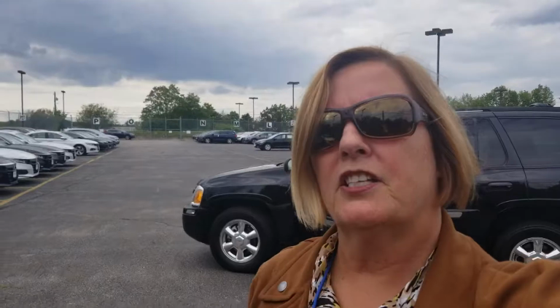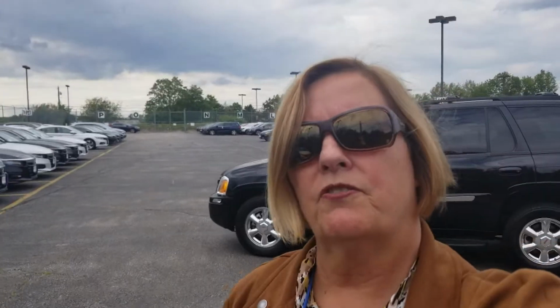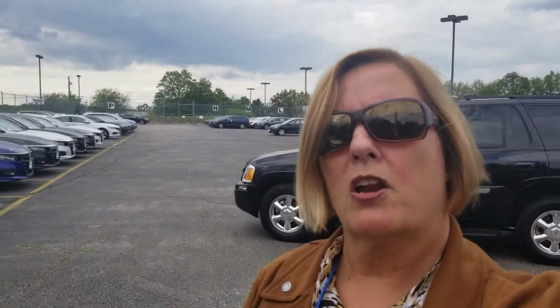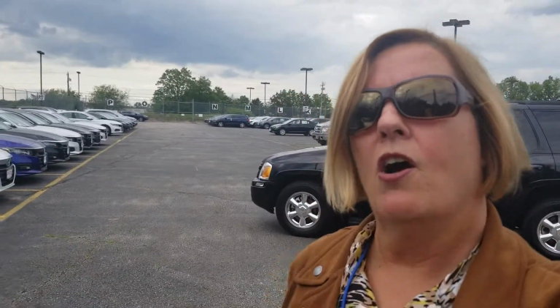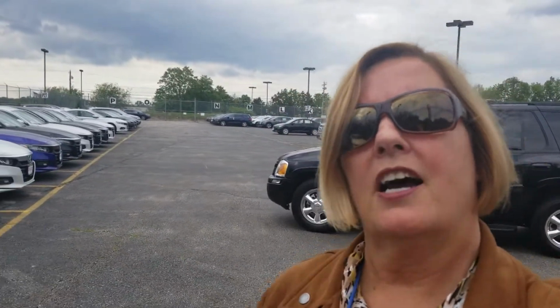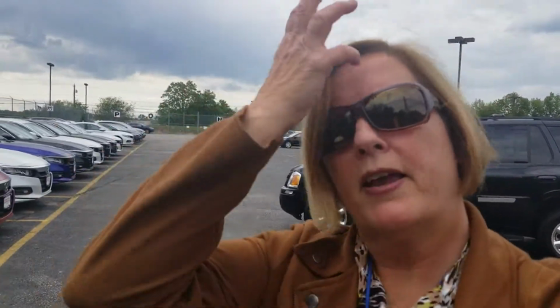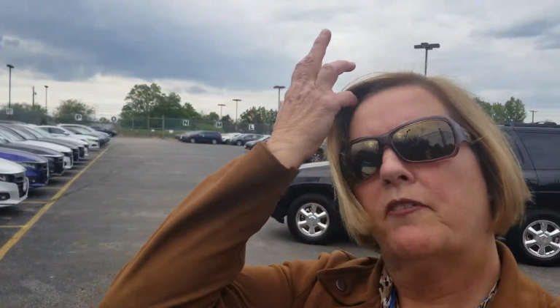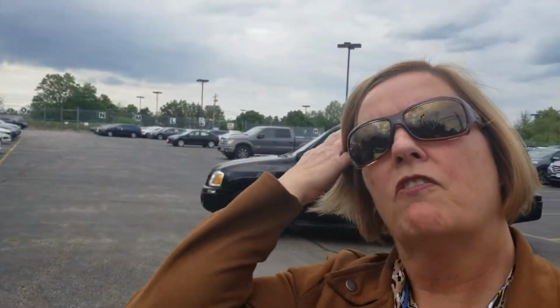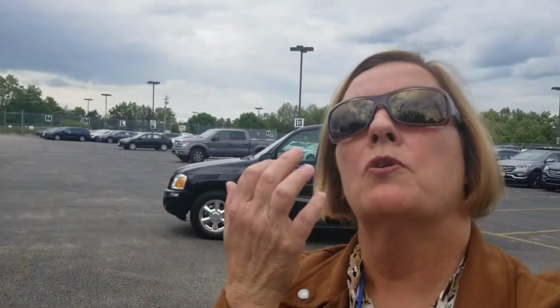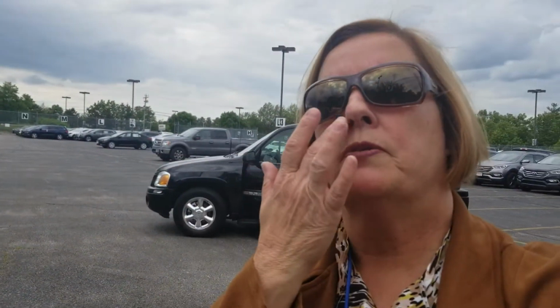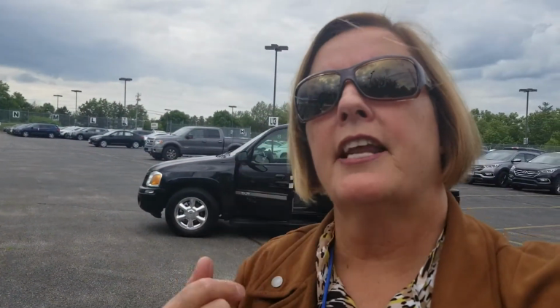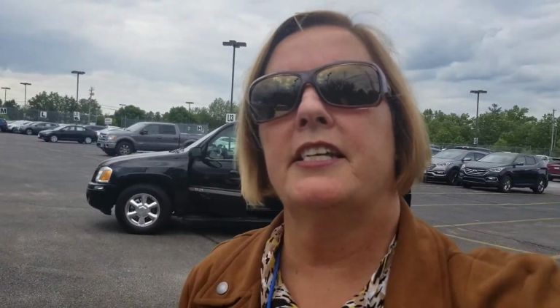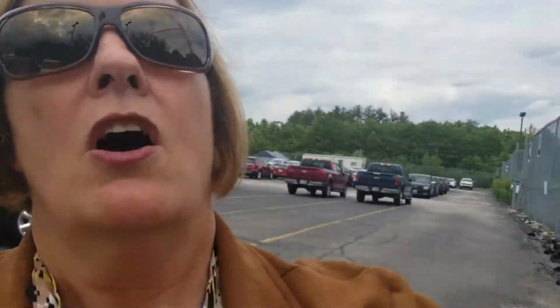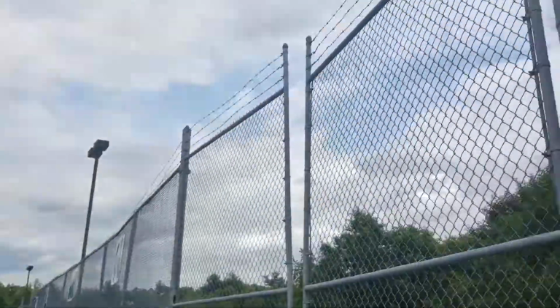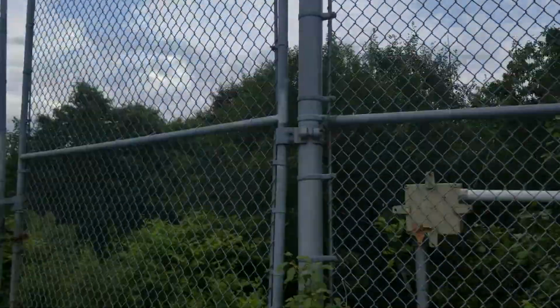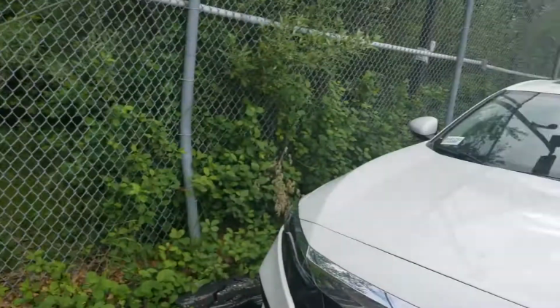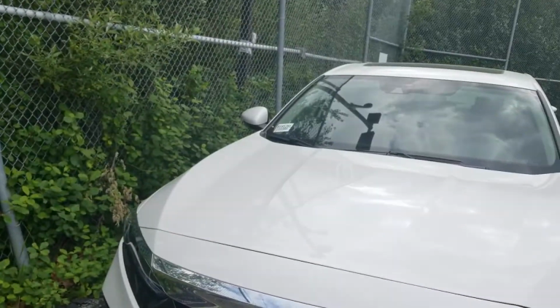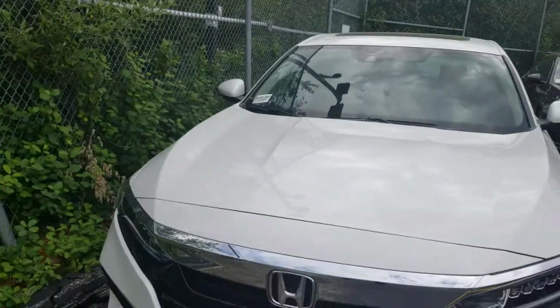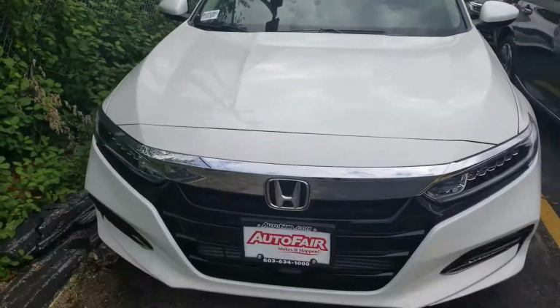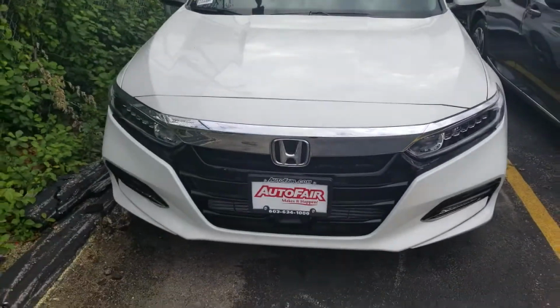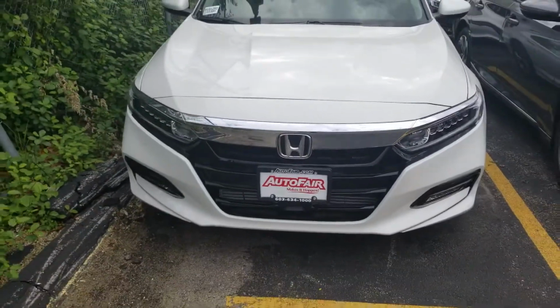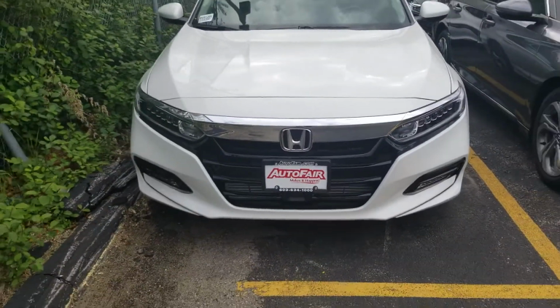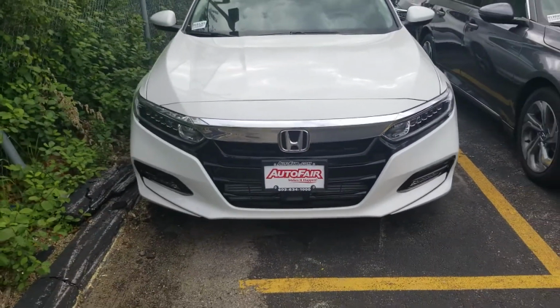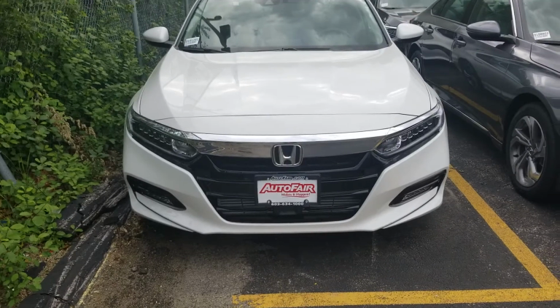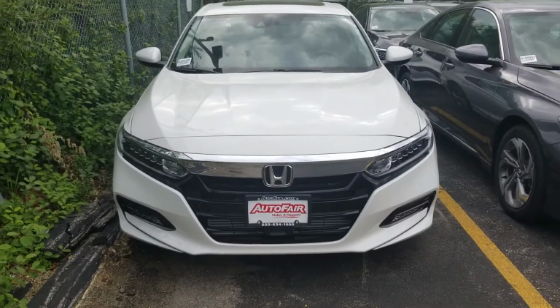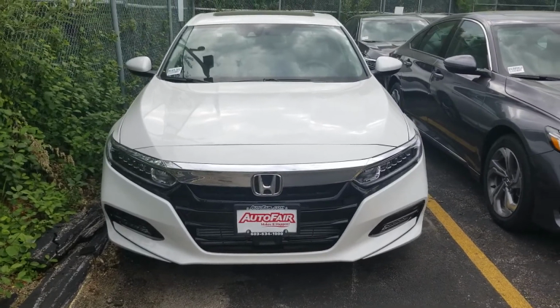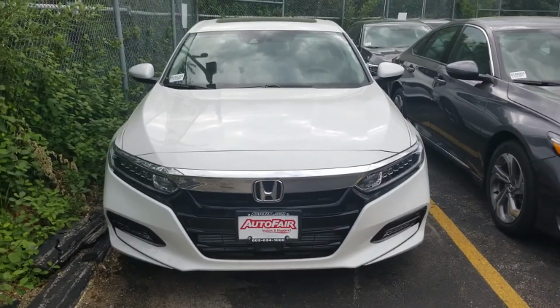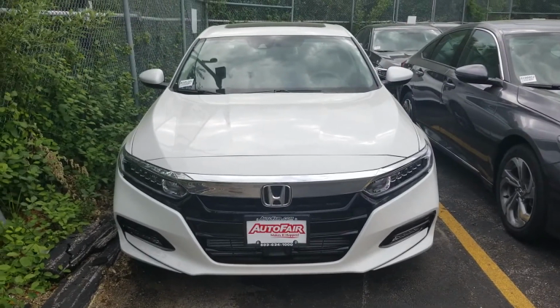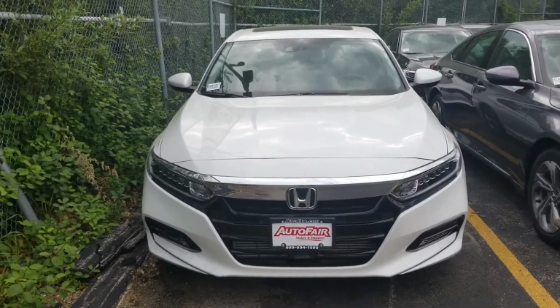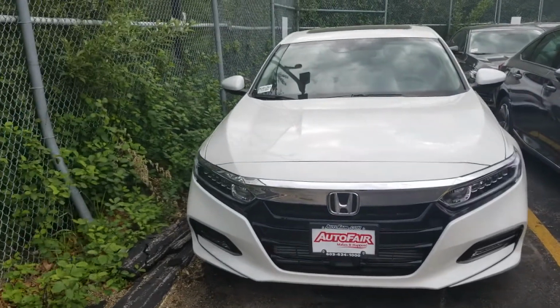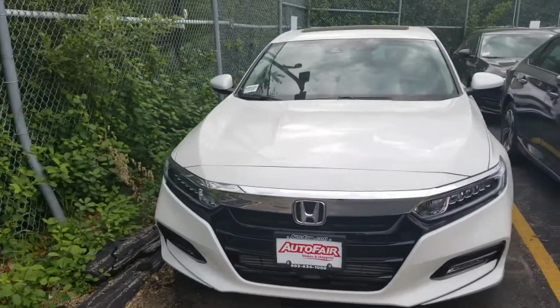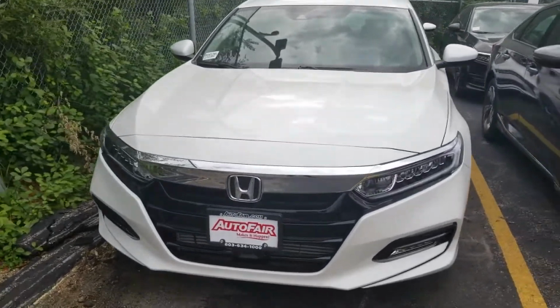Susan from Autofield Honda. I'm making a quick video for you of the 2018 Honda Accord. Here it is. This car has not been test driven yet. It's in our spare parking lot — that's where I'm at right now.